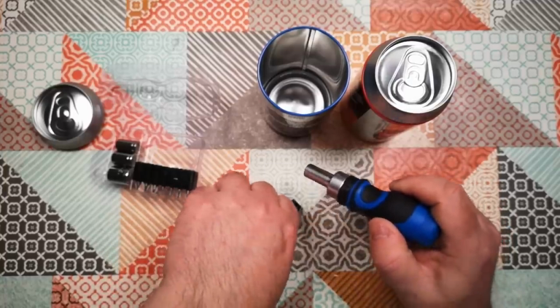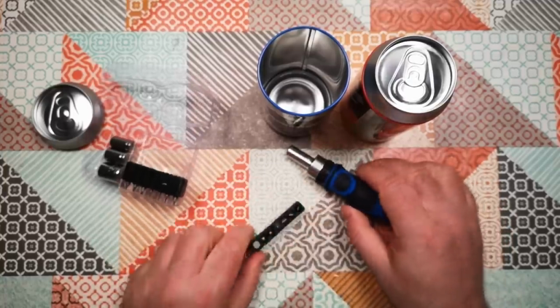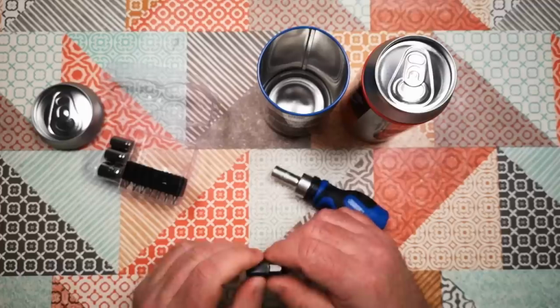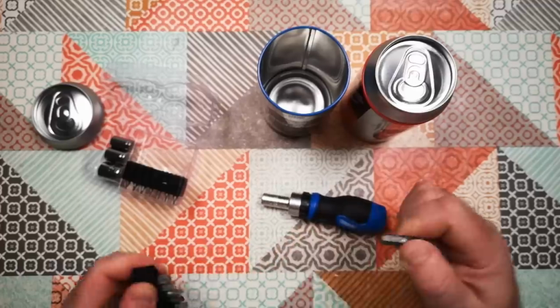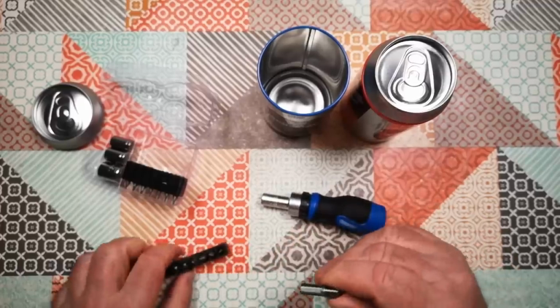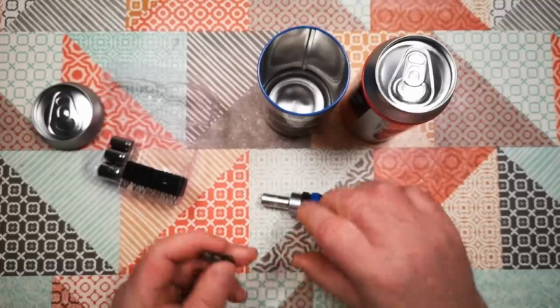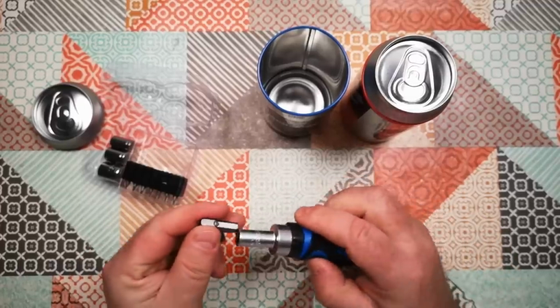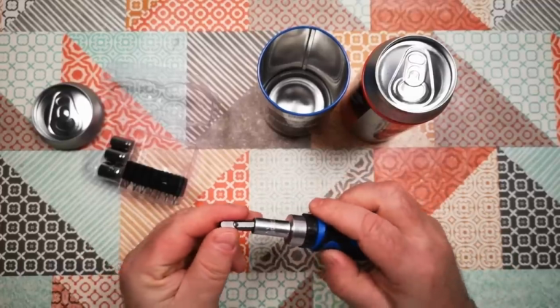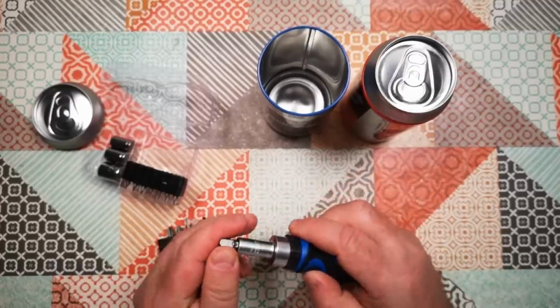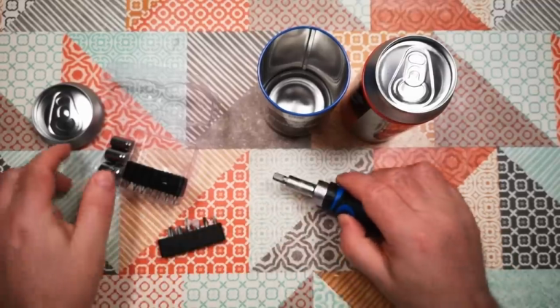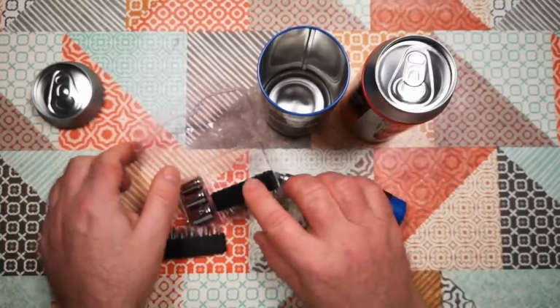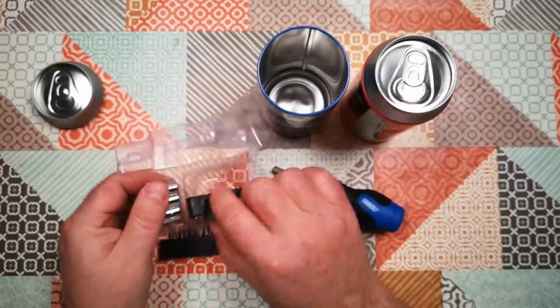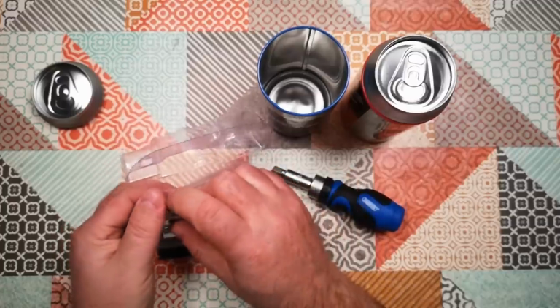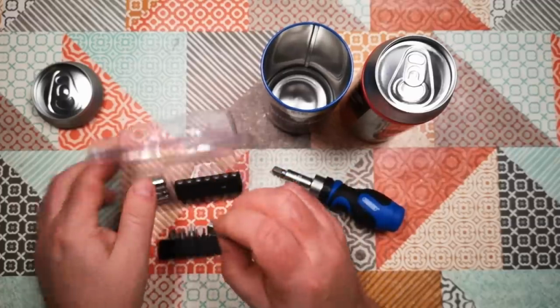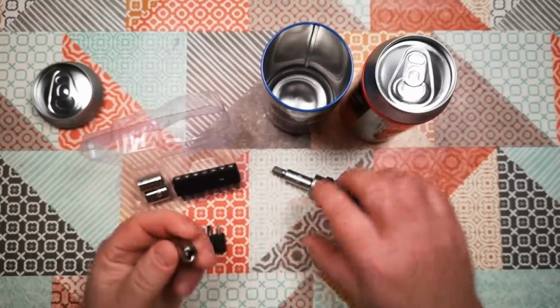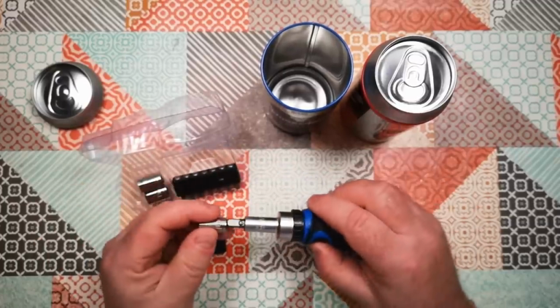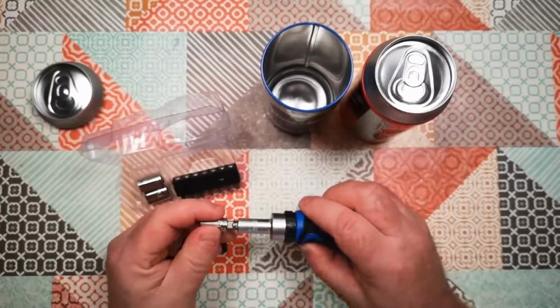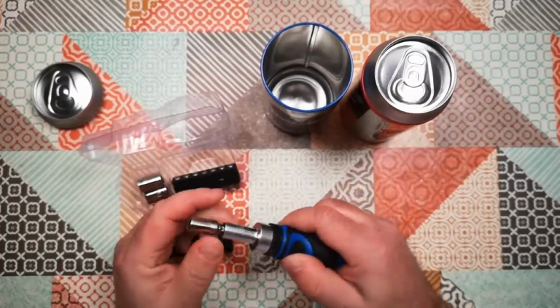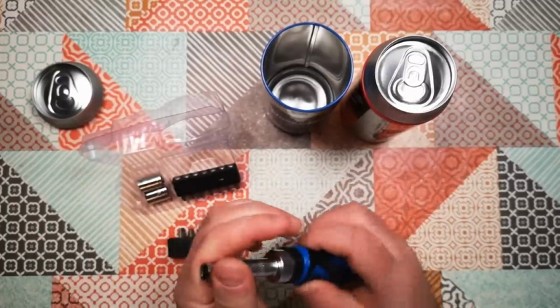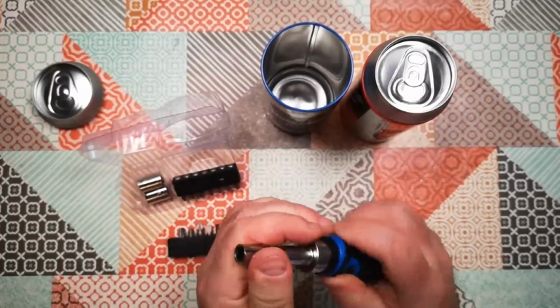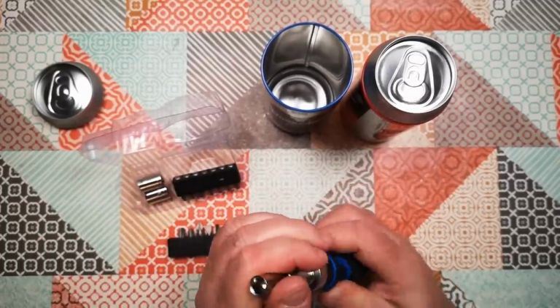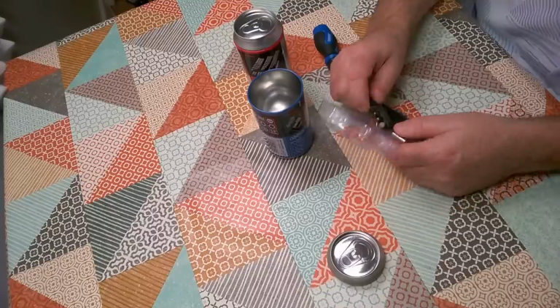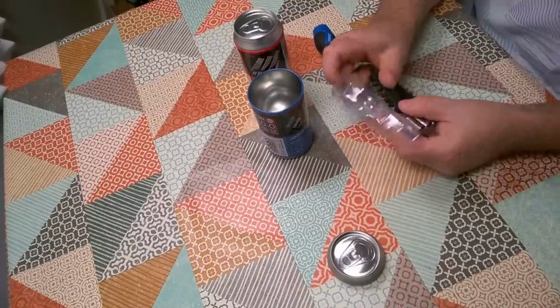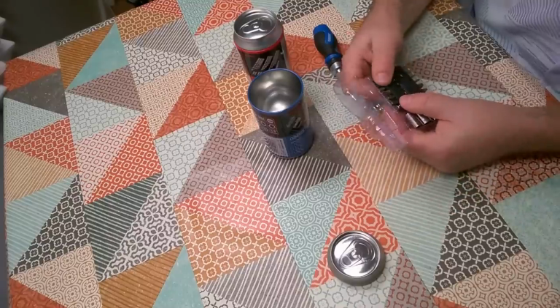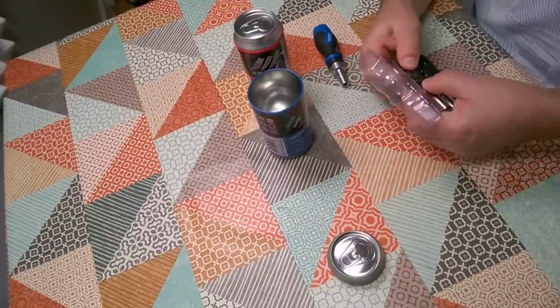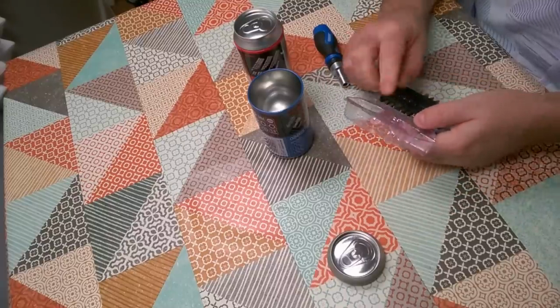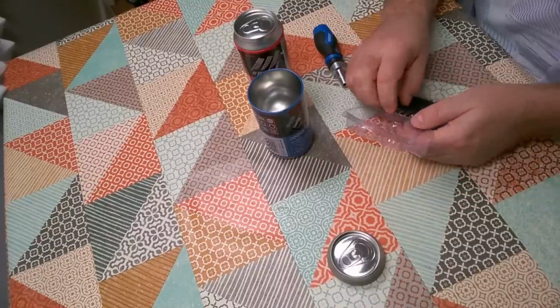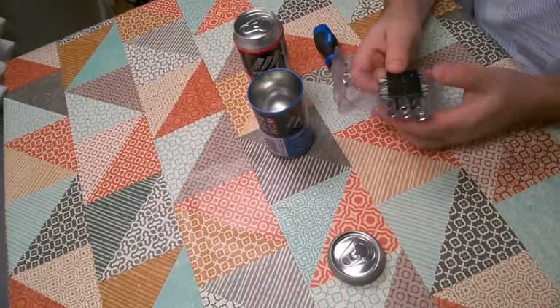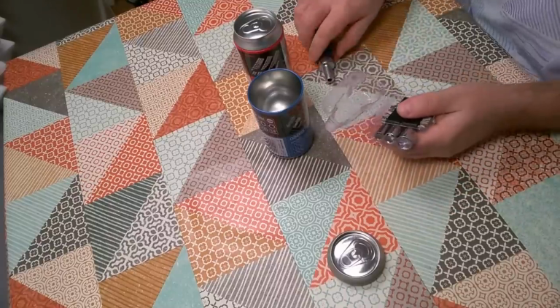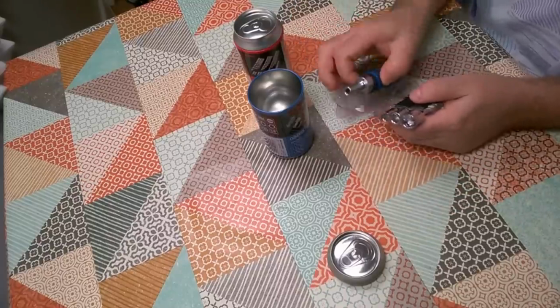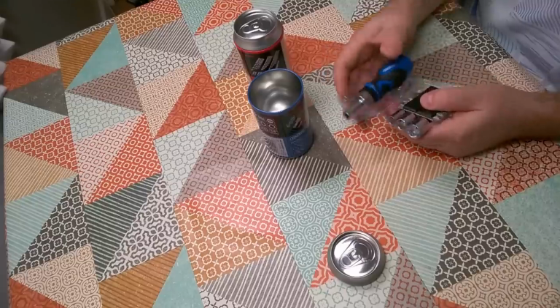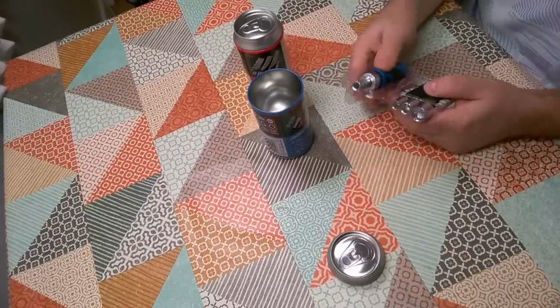There's a little magnet in the bottom to hold it in place — yeah, handy little screwdriver set. And there's the socket piece. So that's the screwdriver set, or Workshop Brew as it's called.